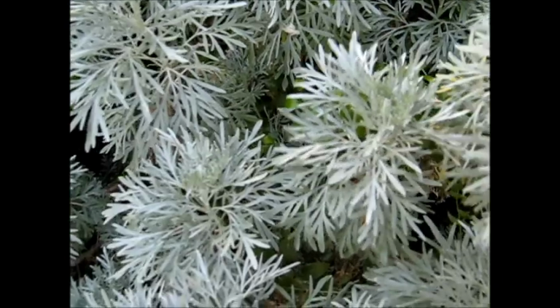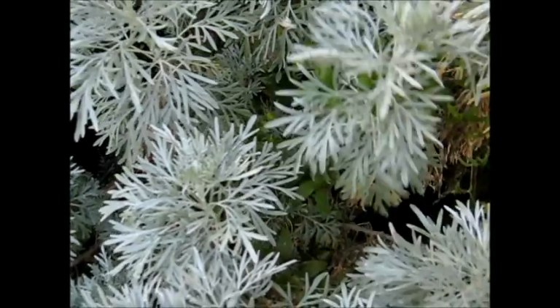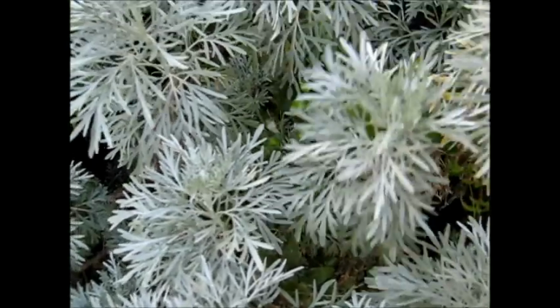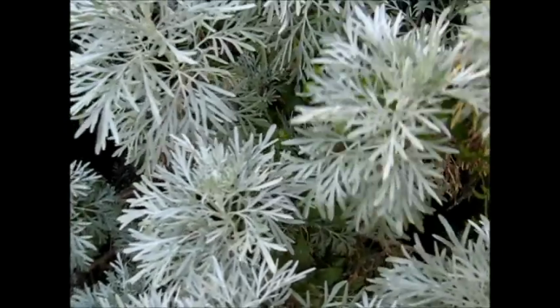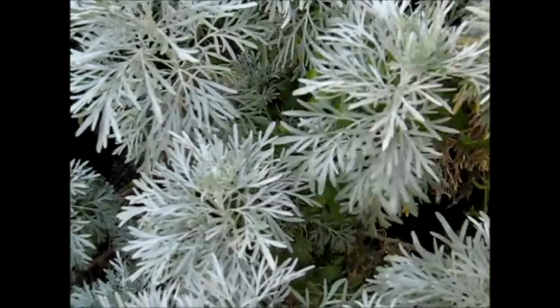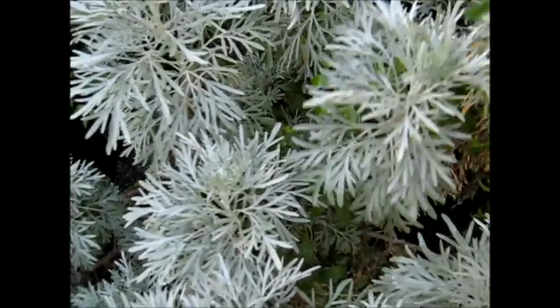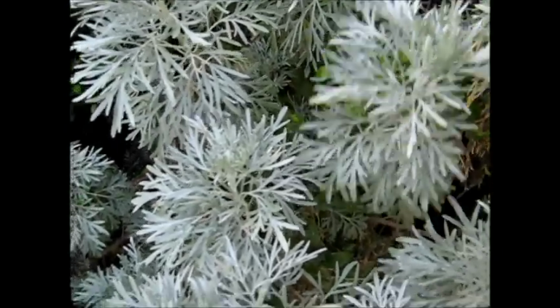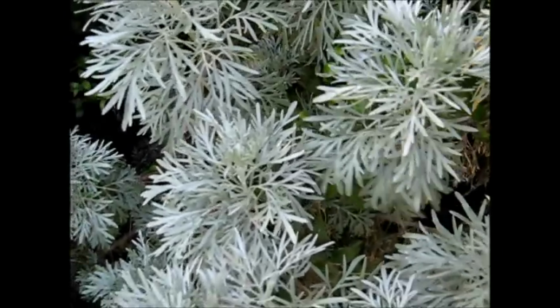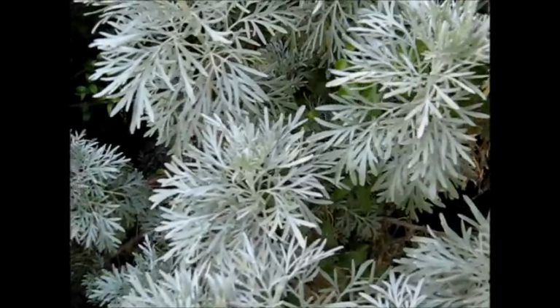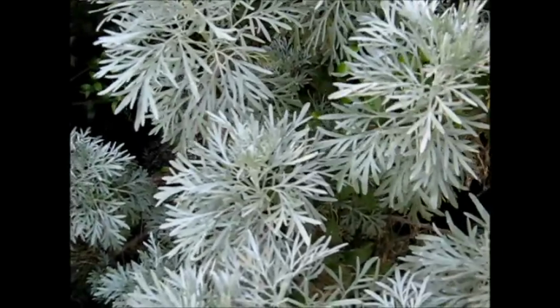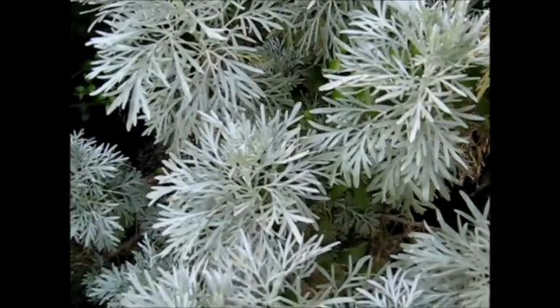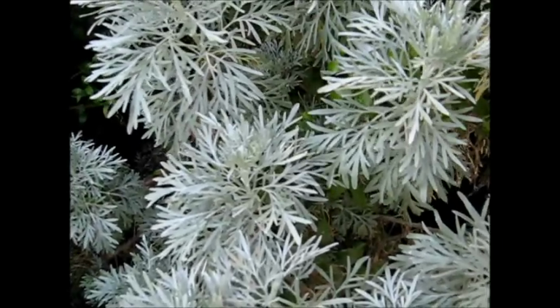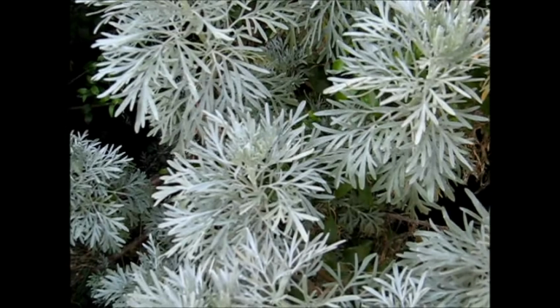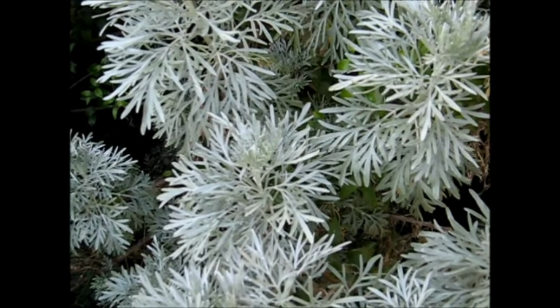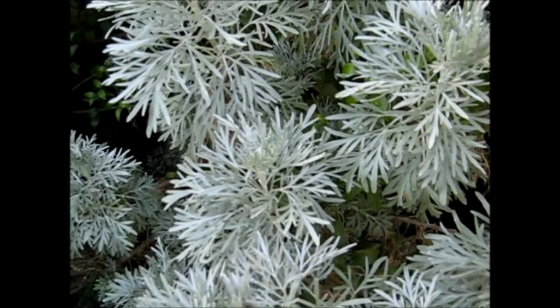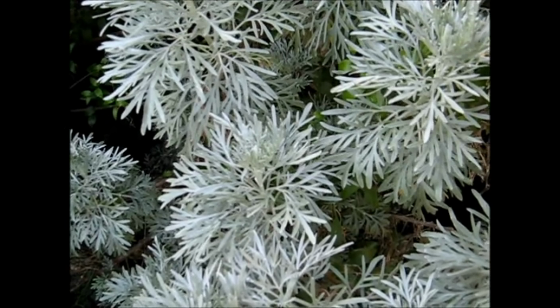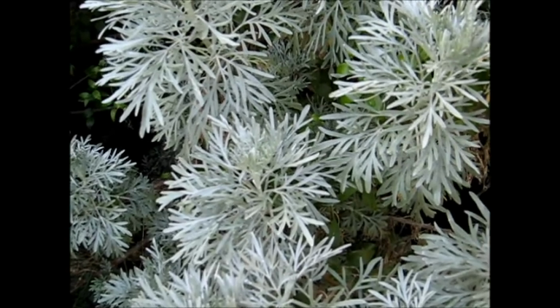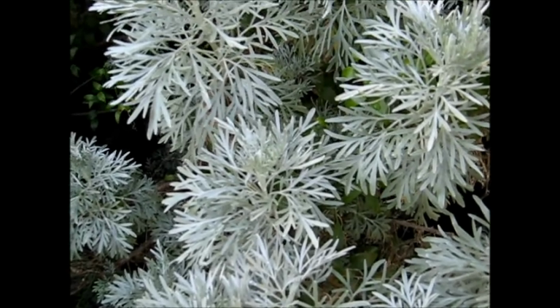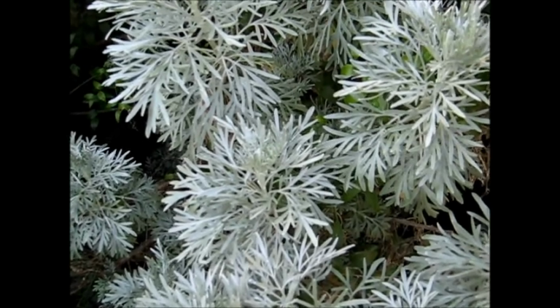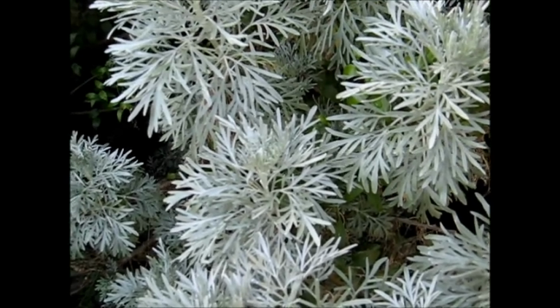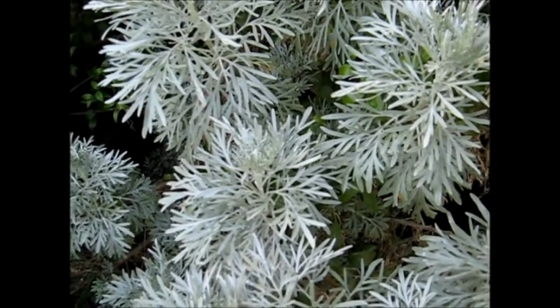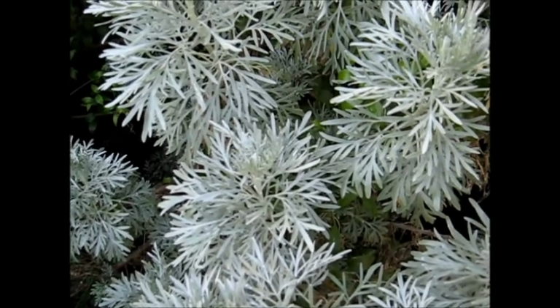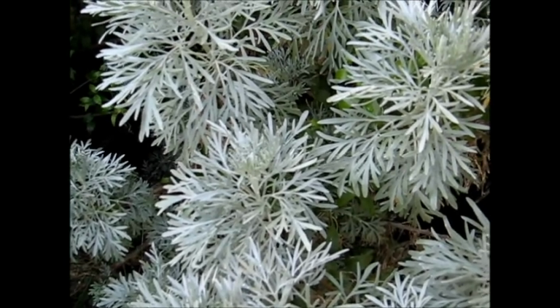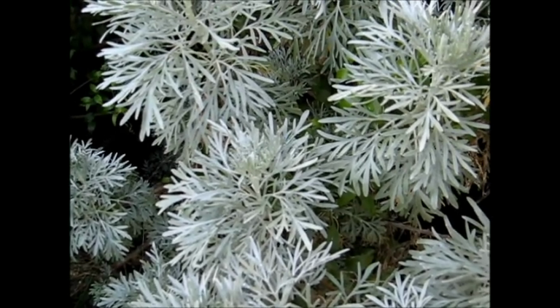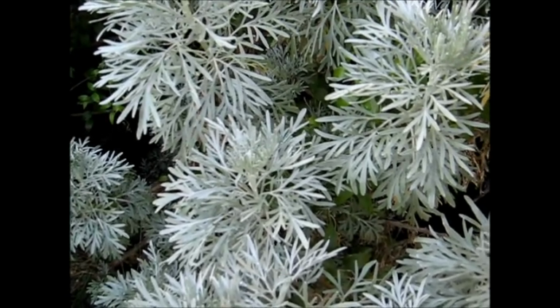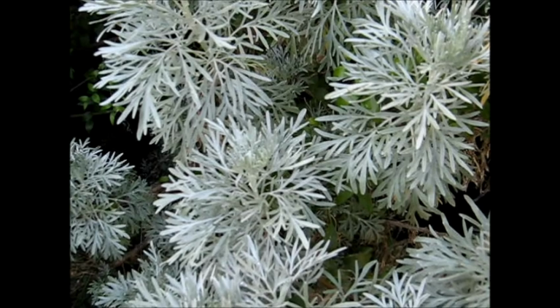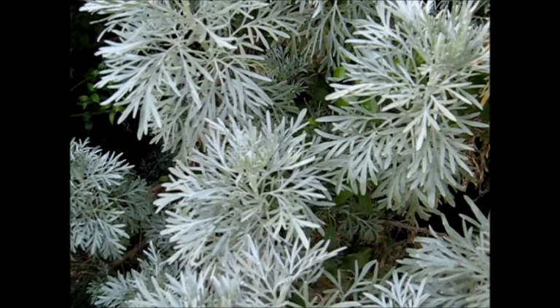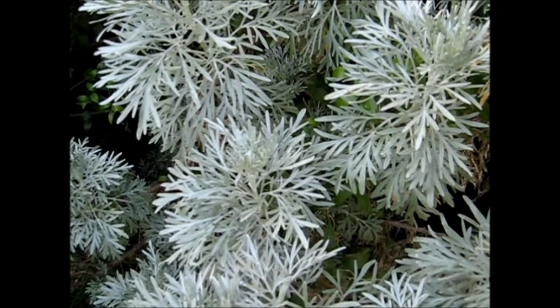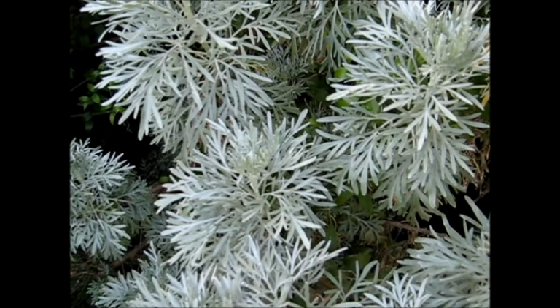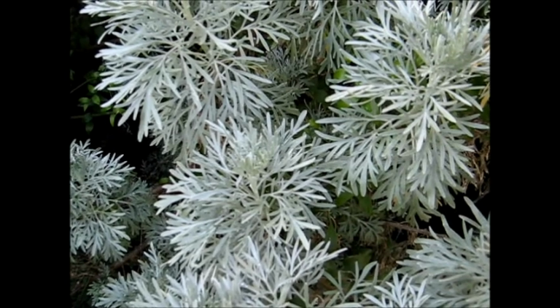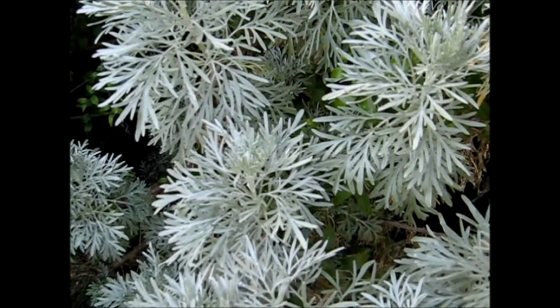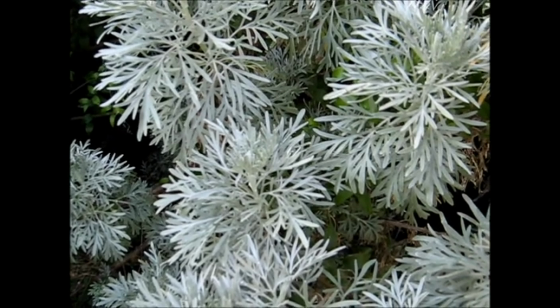This is Artemisia arborescens, I think. Artemisia arborescens — very tough and beautiful wormwood. Probably one of the toughest.